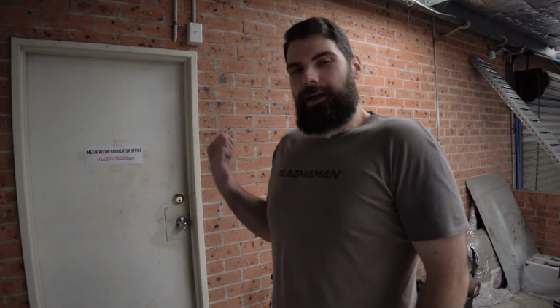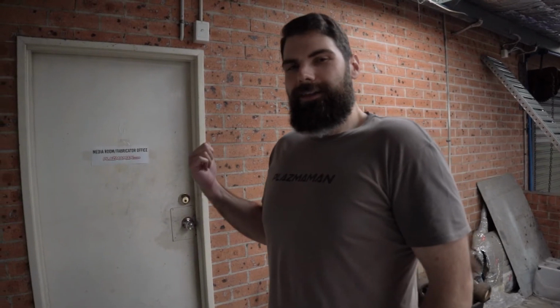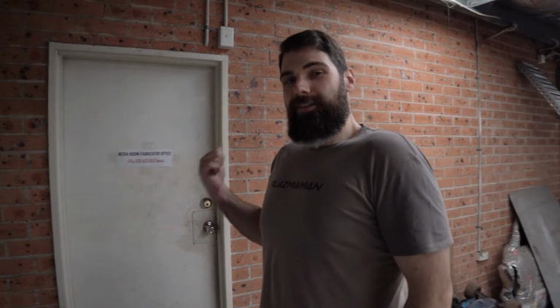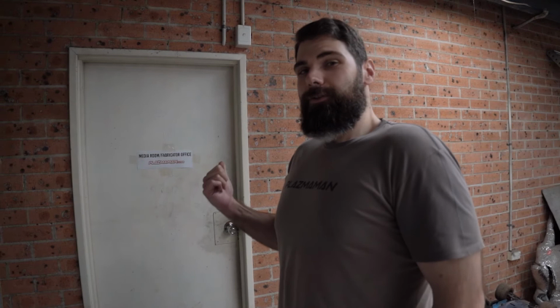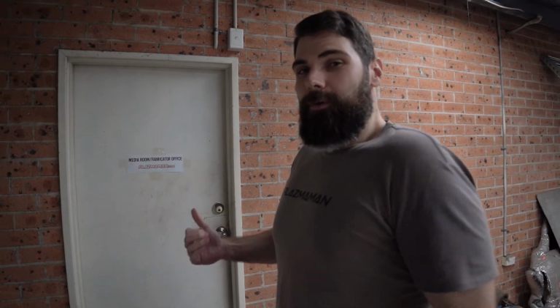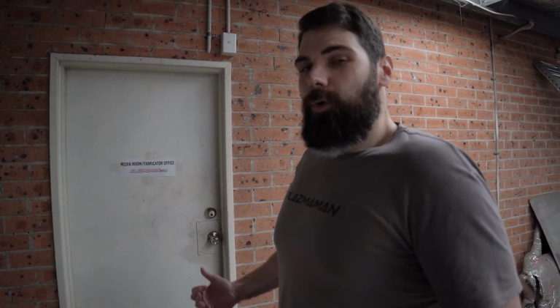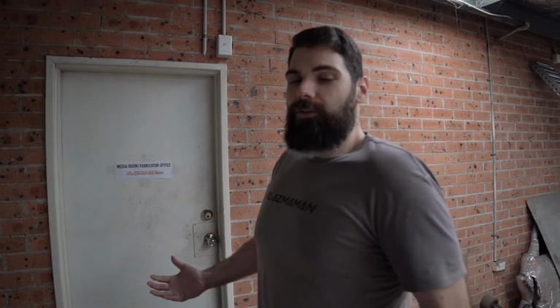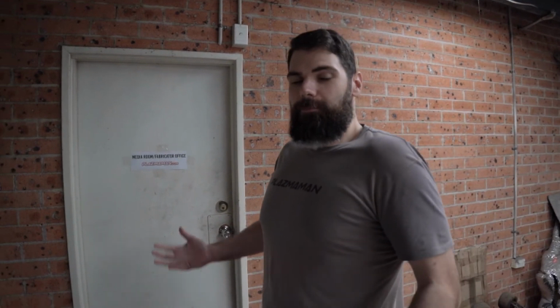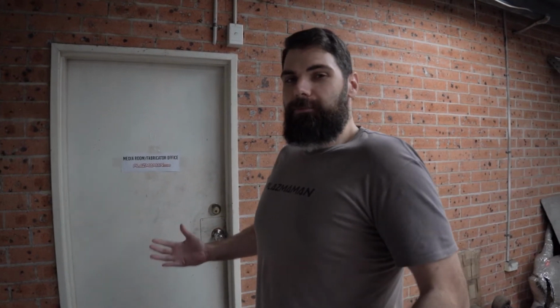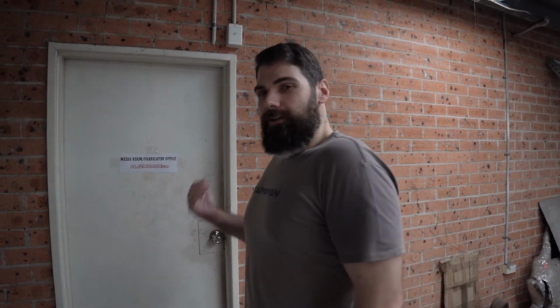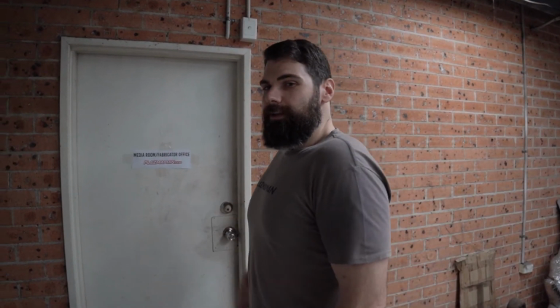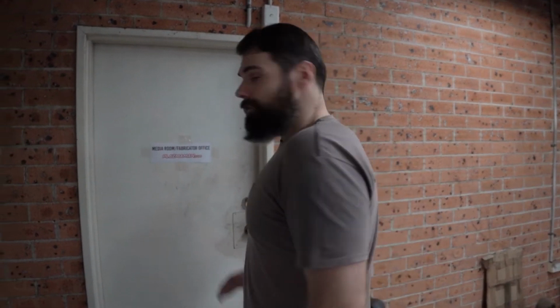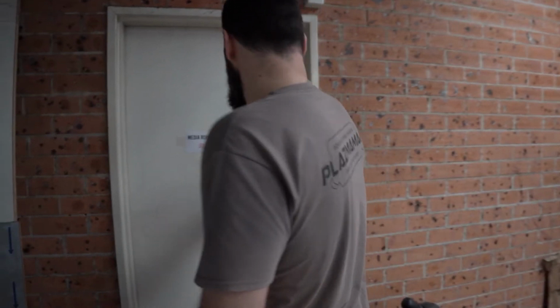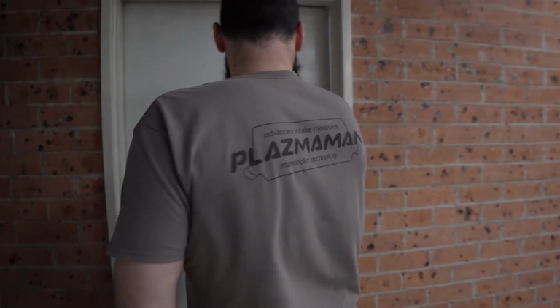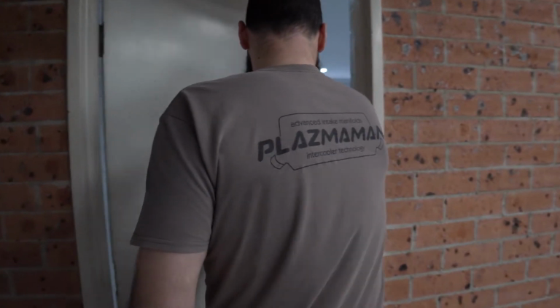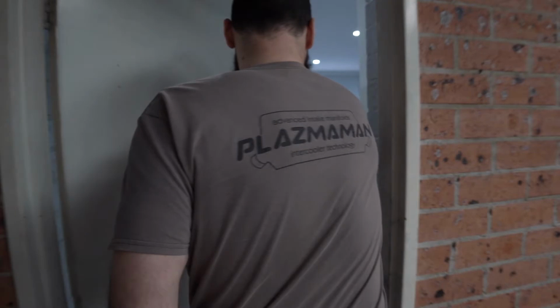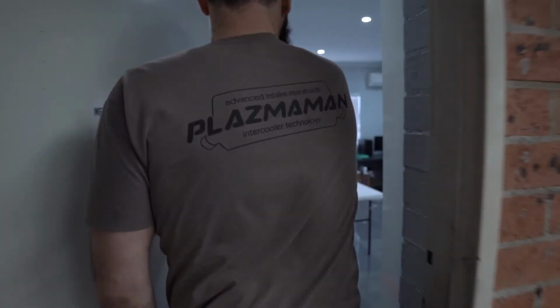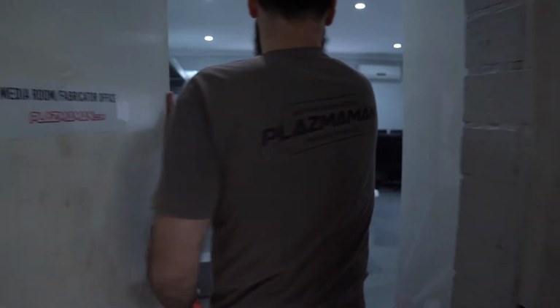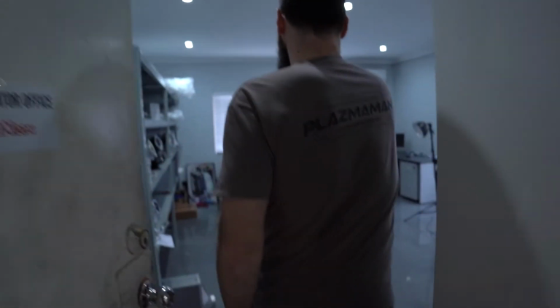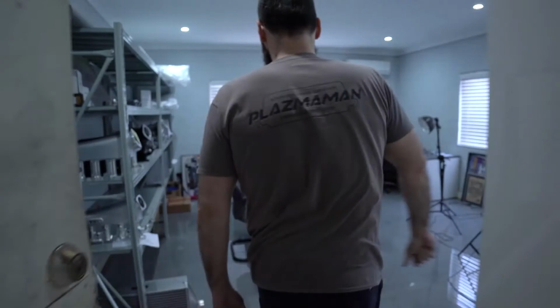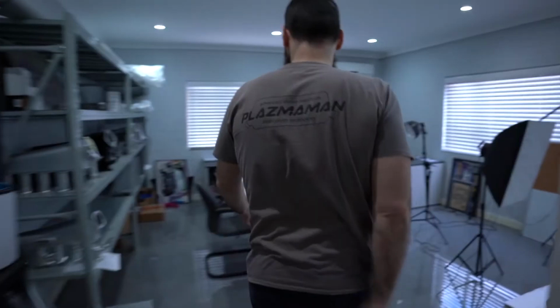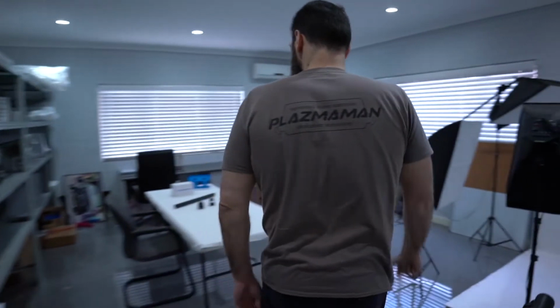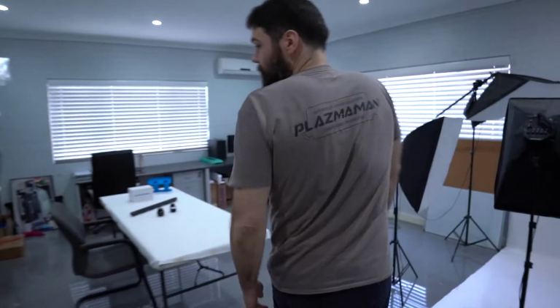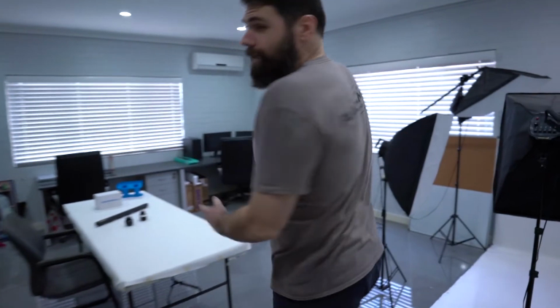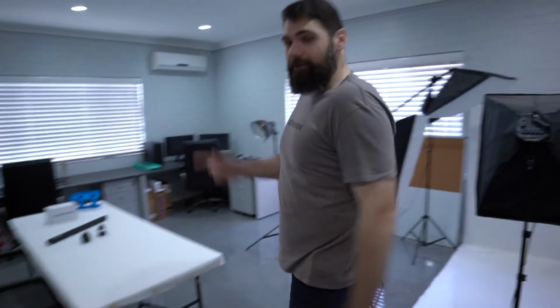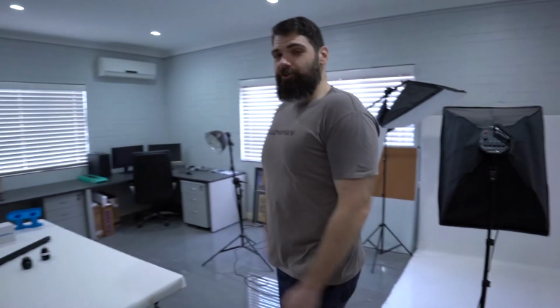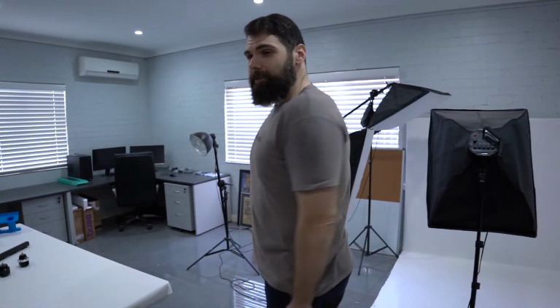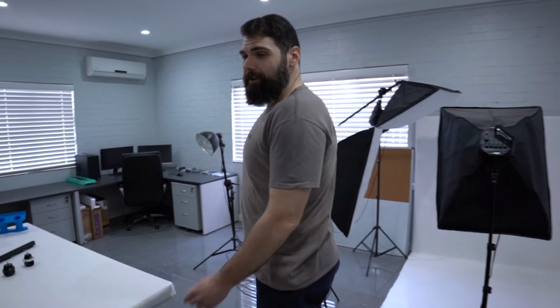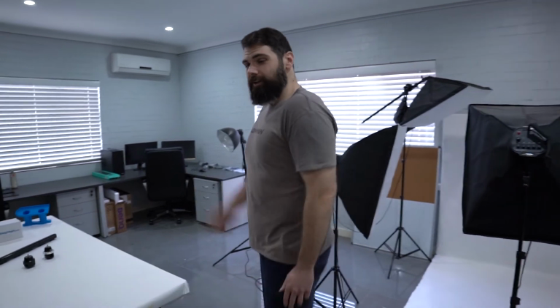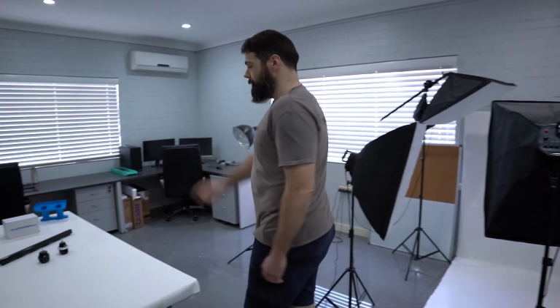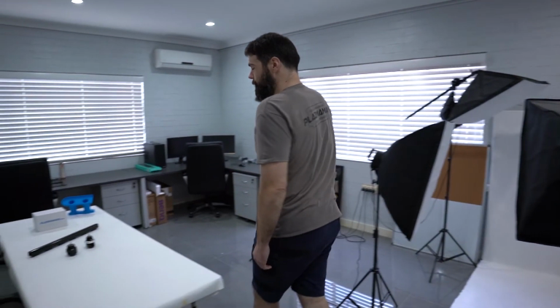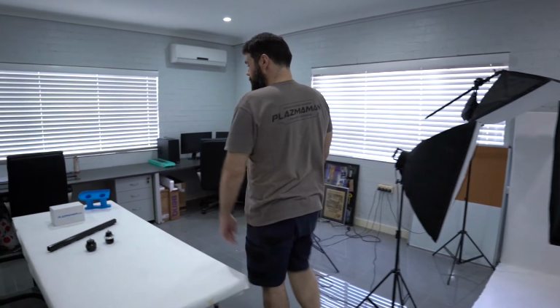And right in here is our media room. We do all our on-site media and marketing right in here. So right now we're getting ready to shoot another Plazman tech video — this one's going to be about fuel rails.